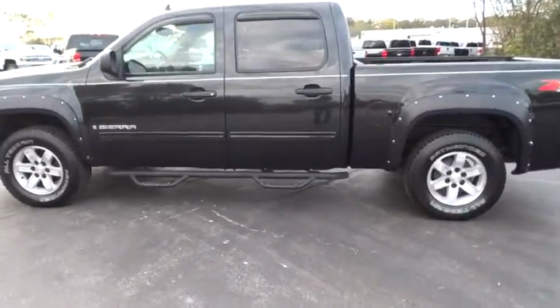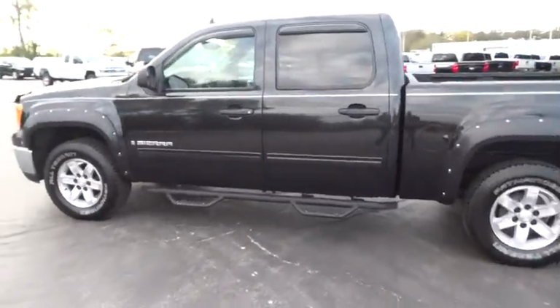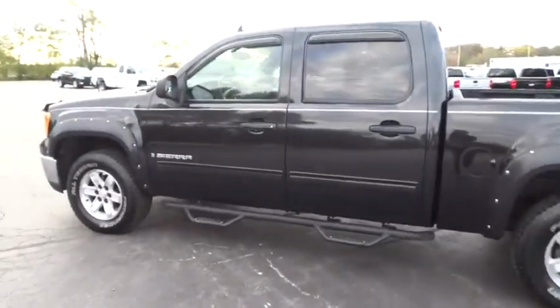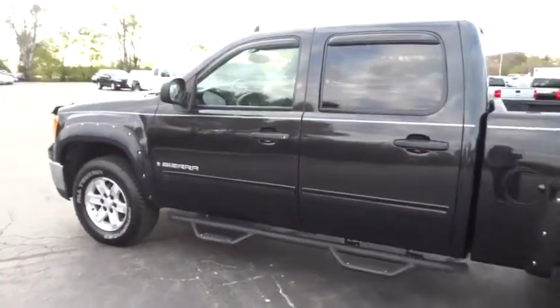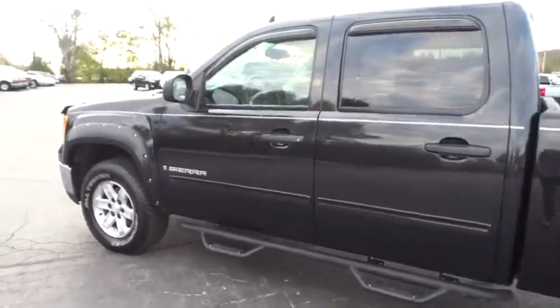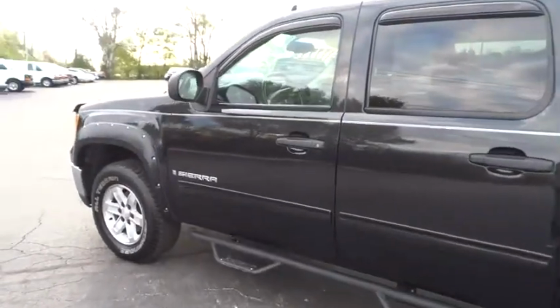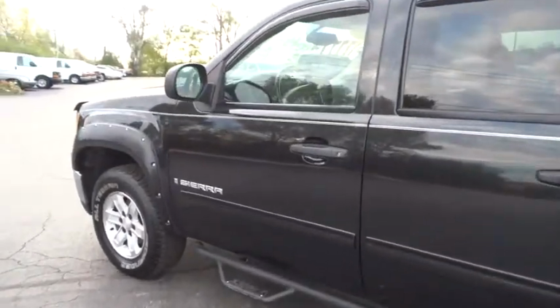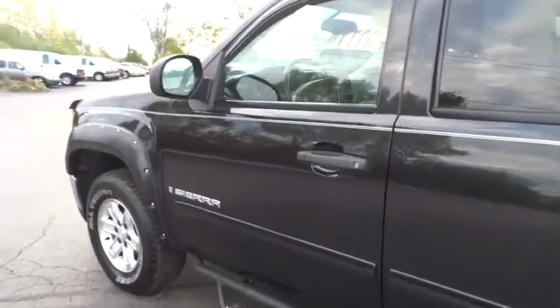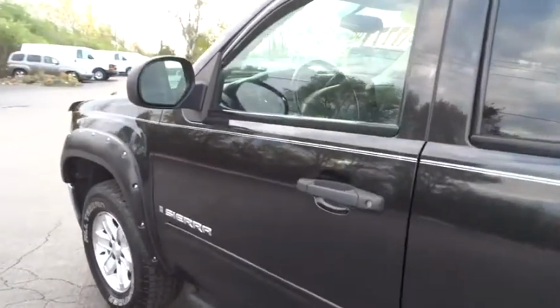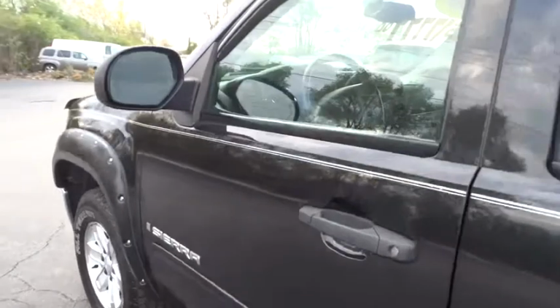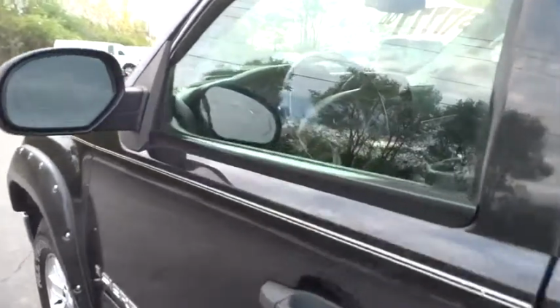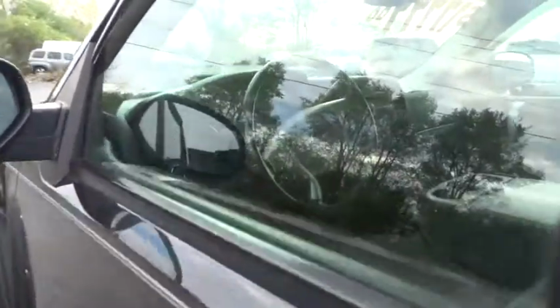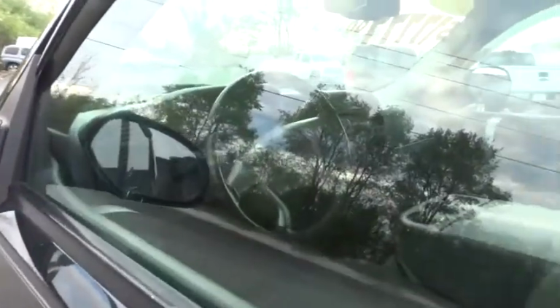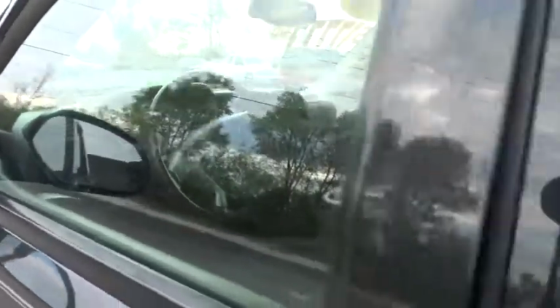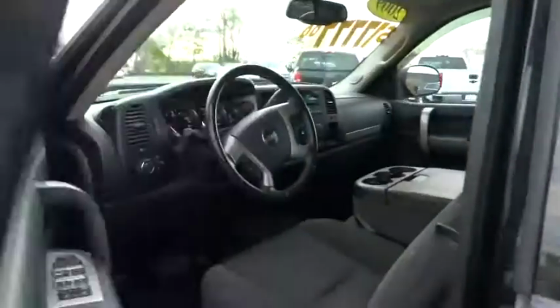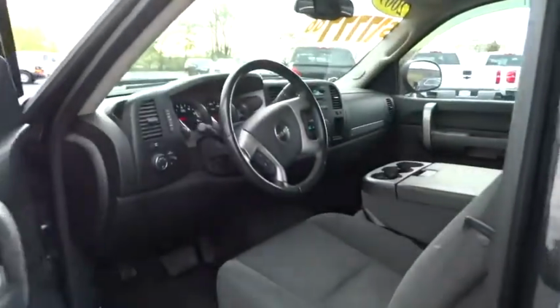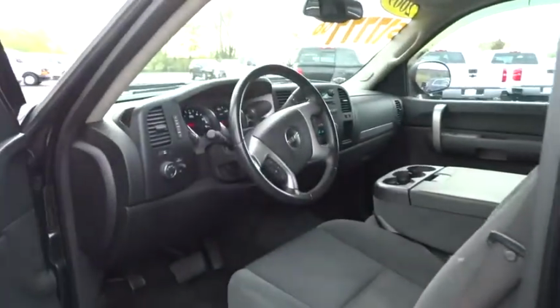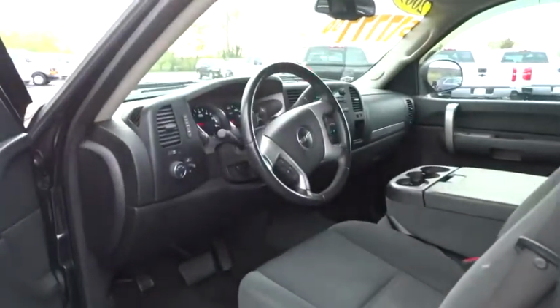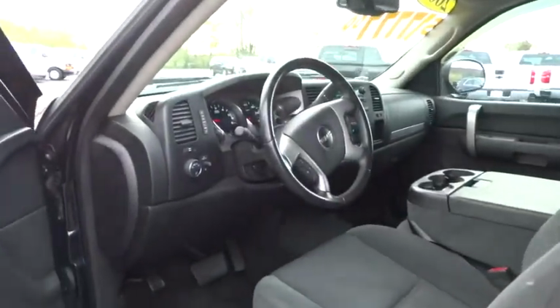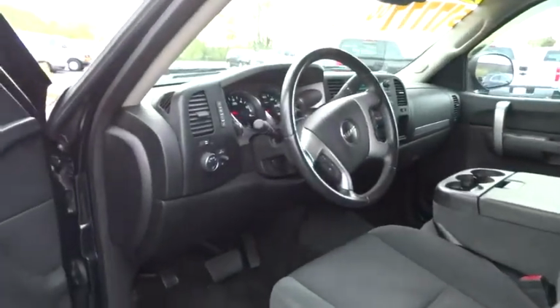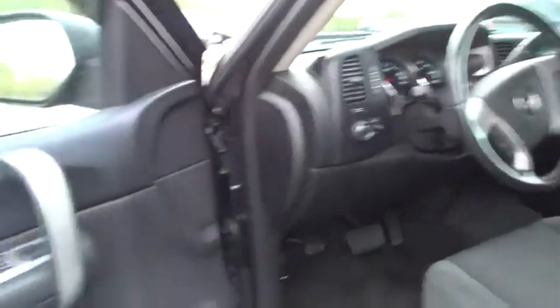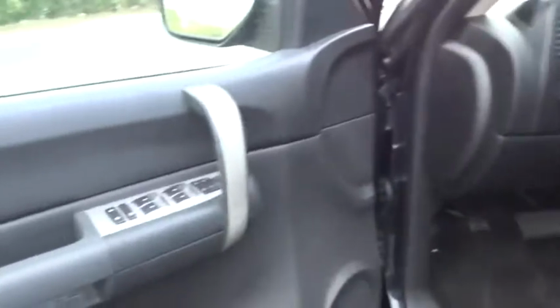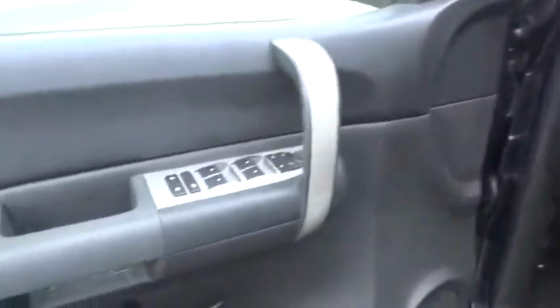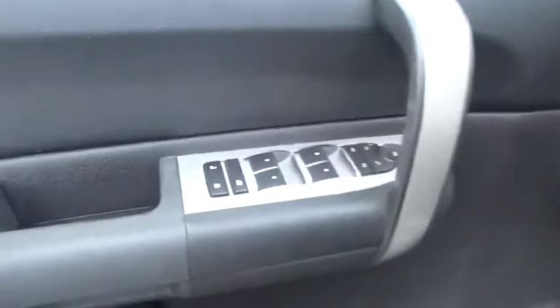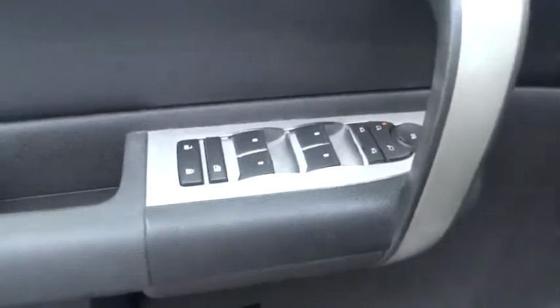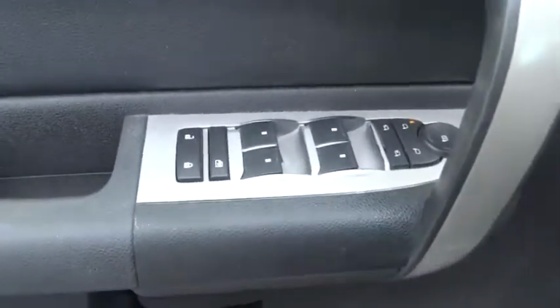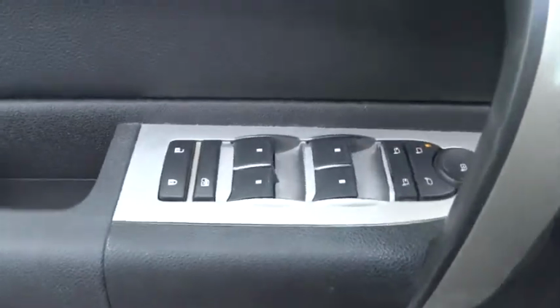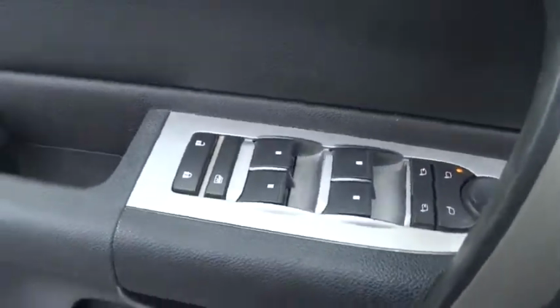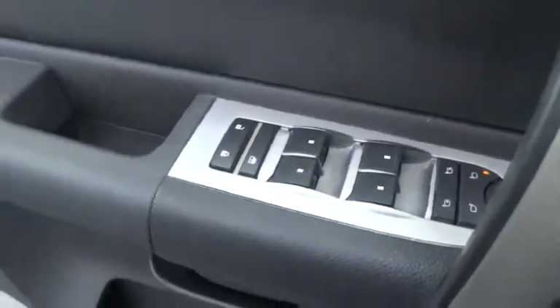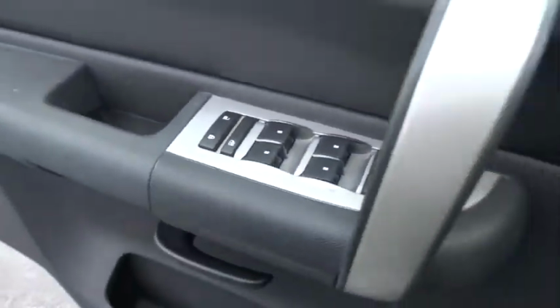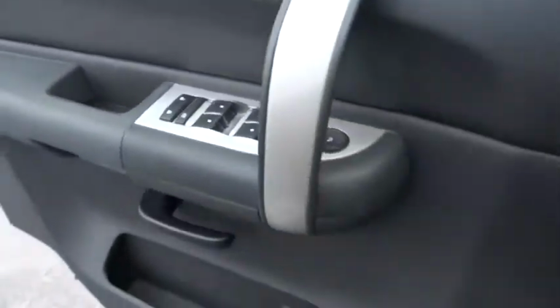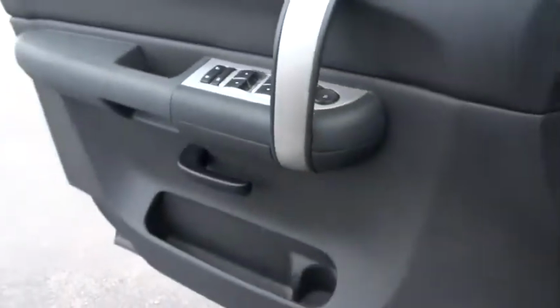The Sierra 1500 now comes with an automatic transmission that combines high max hauling capability with precise control. This vehicle has less than 115,000 miles. Here are some of this vehicle's great options.